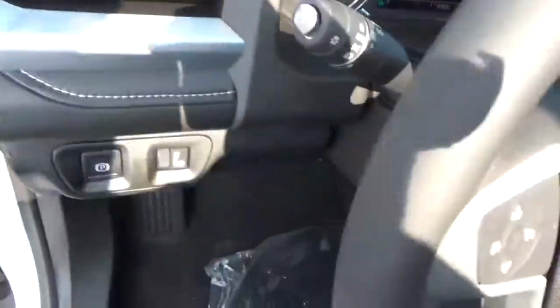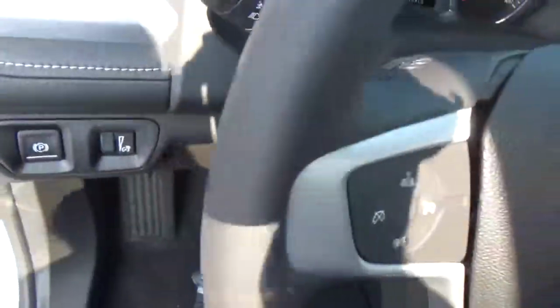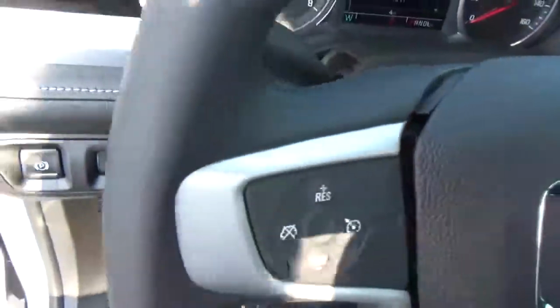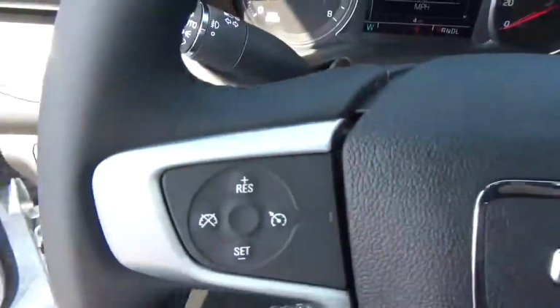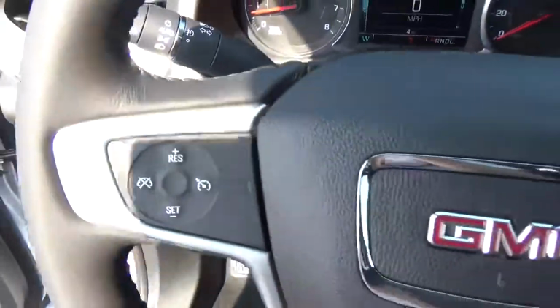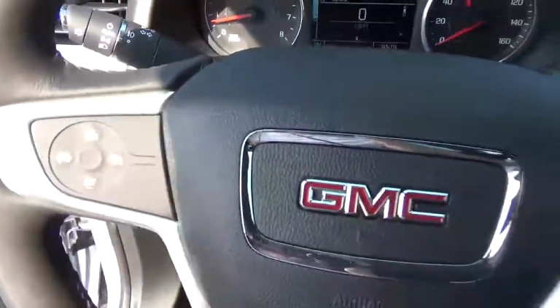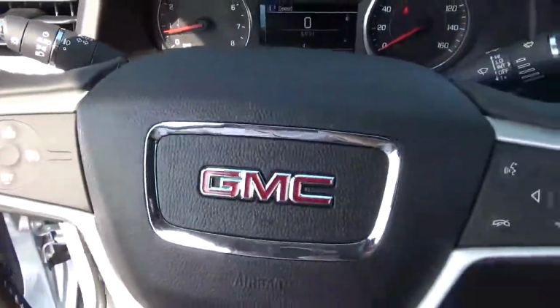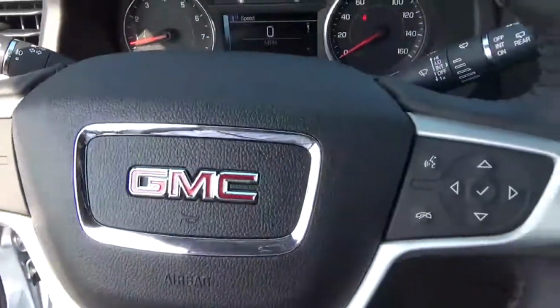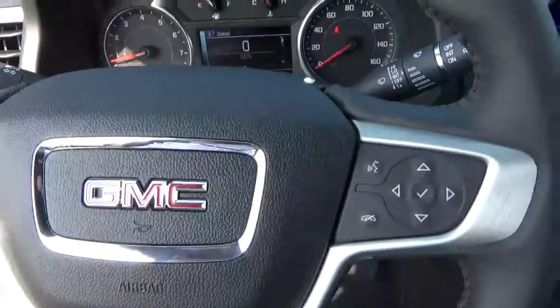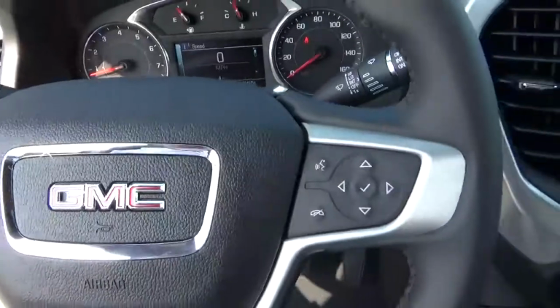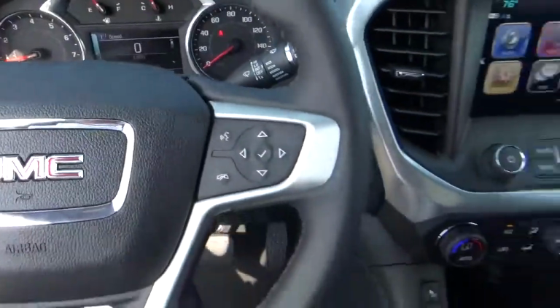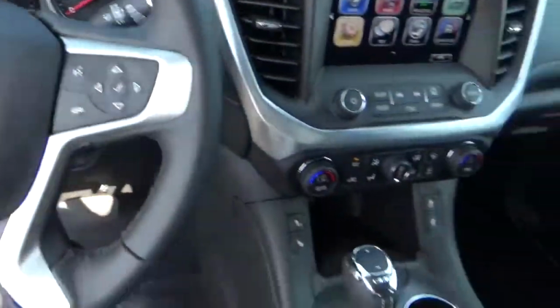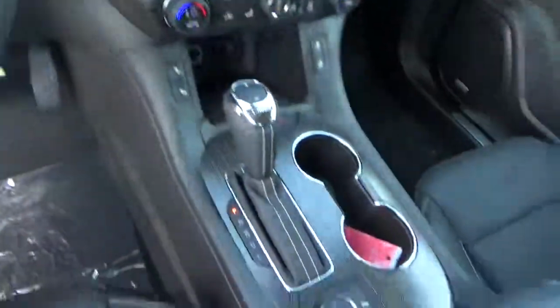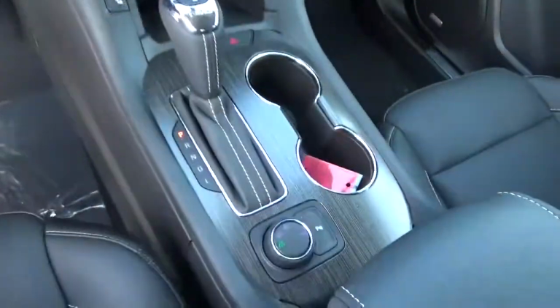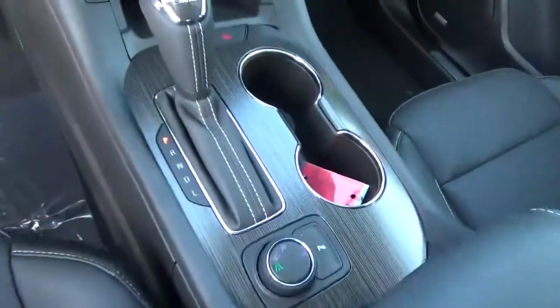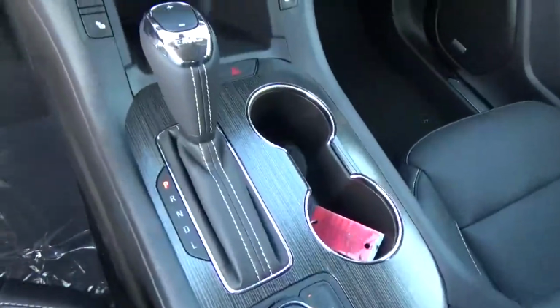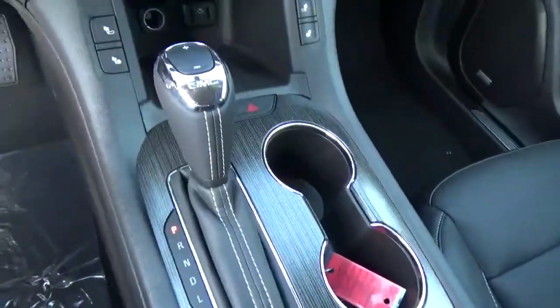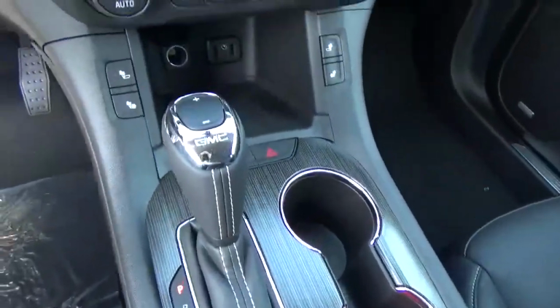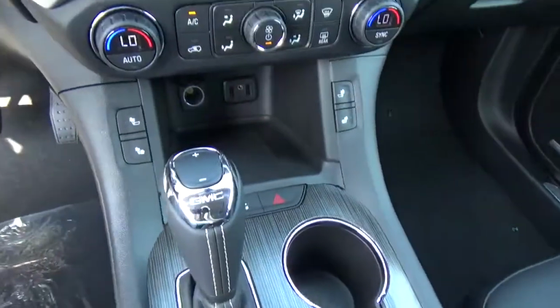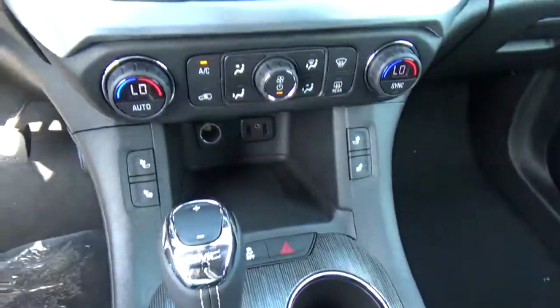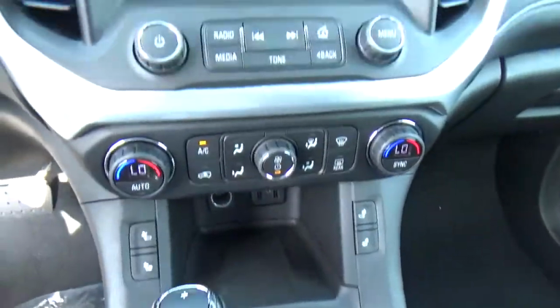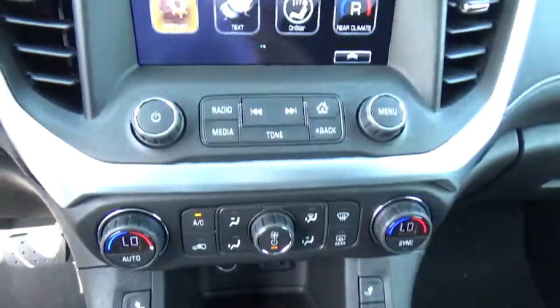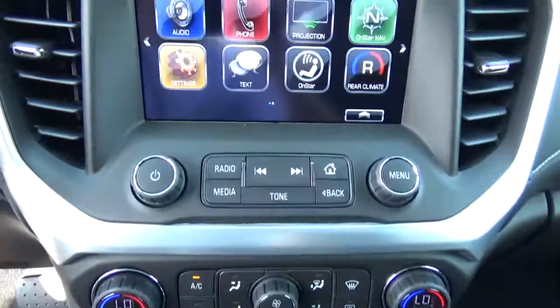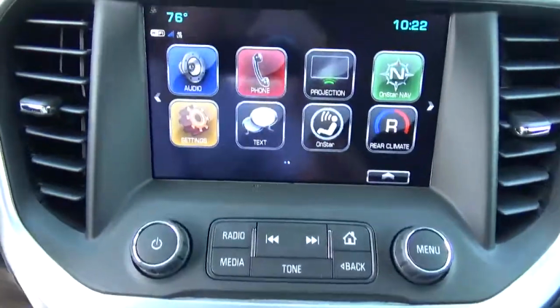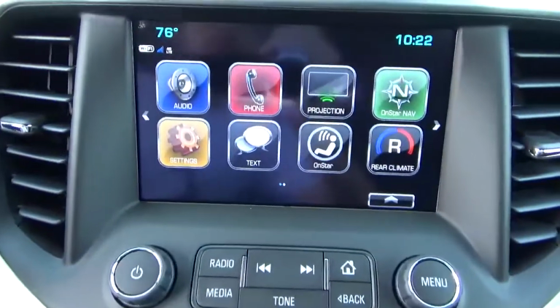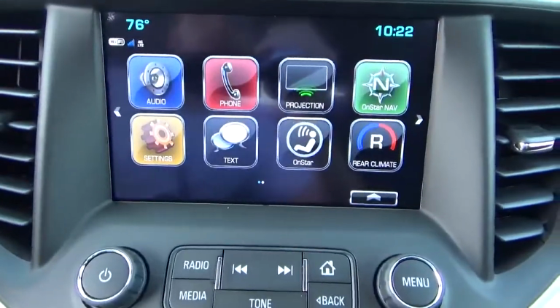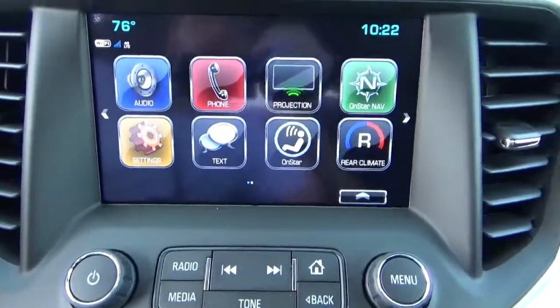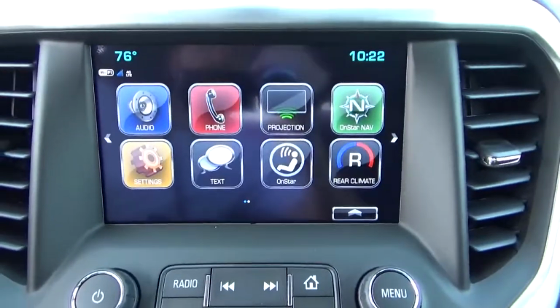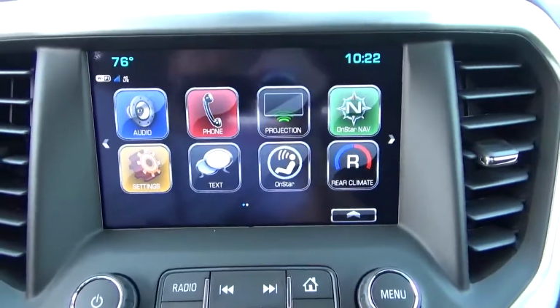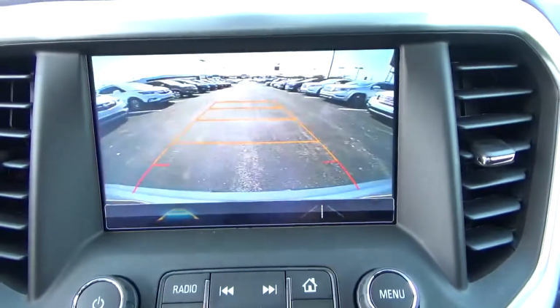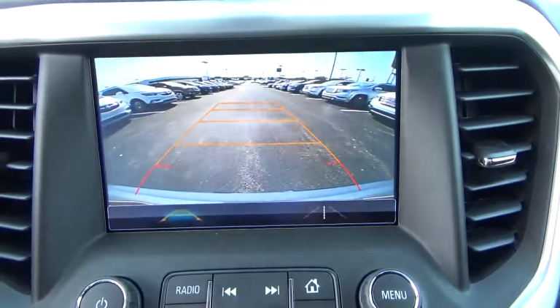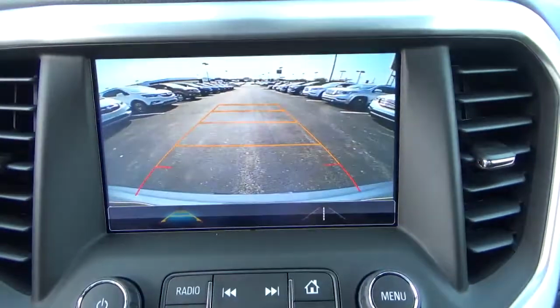Cruise control. Steering wheel audio controls. Heated seats. Backup camera.